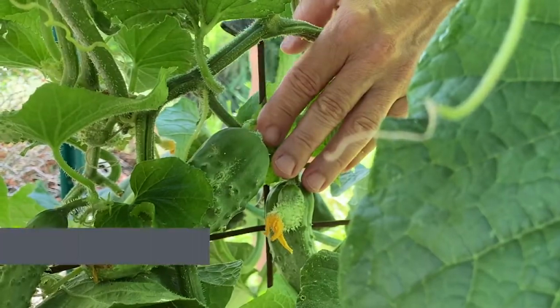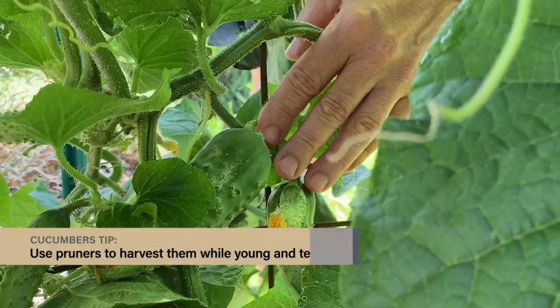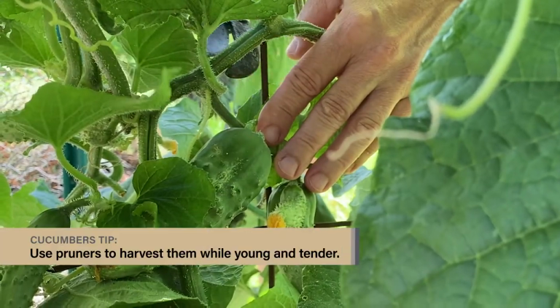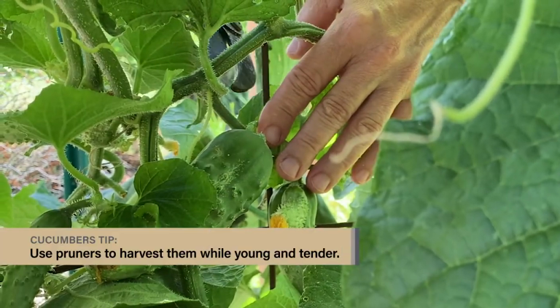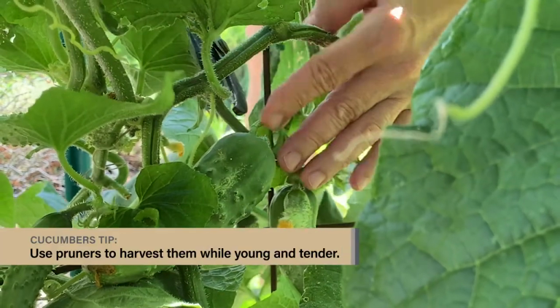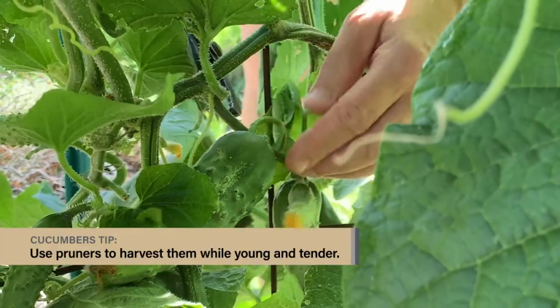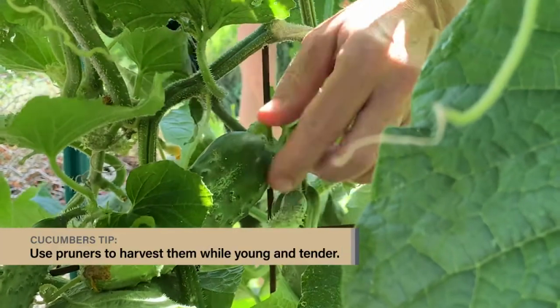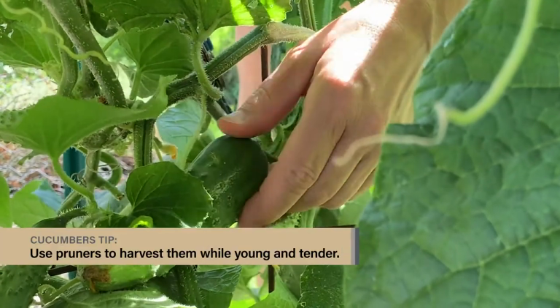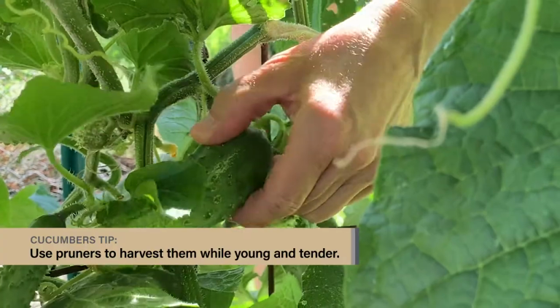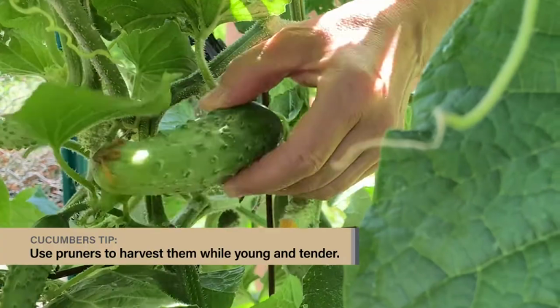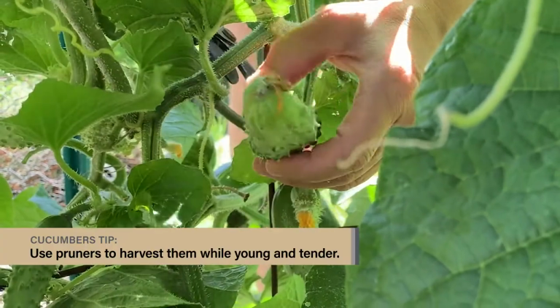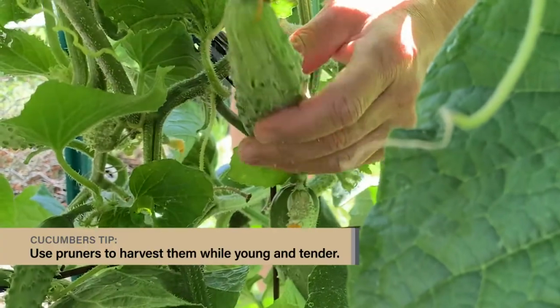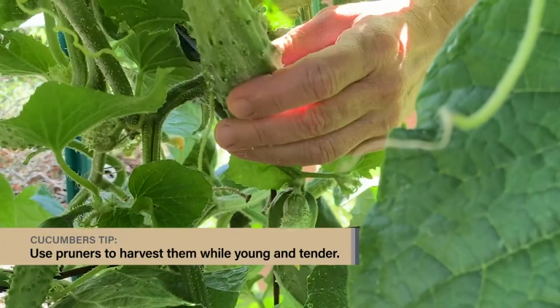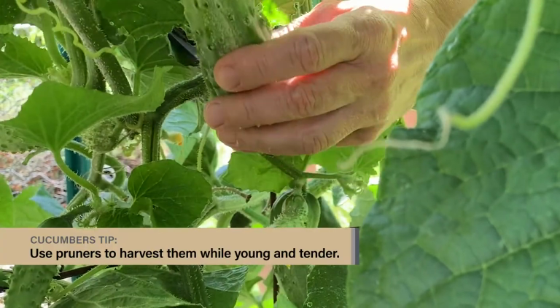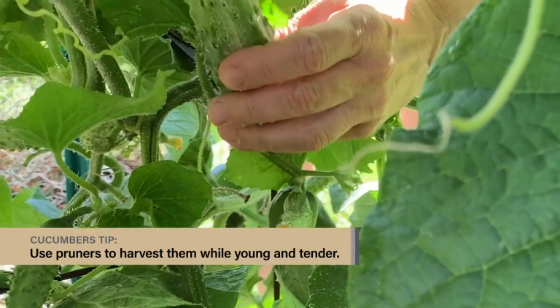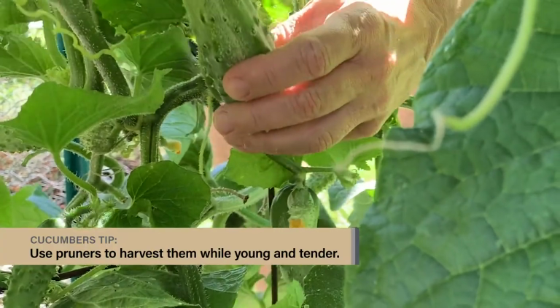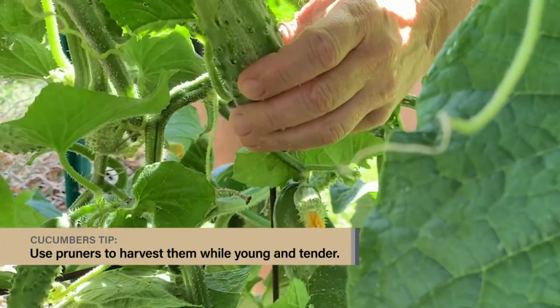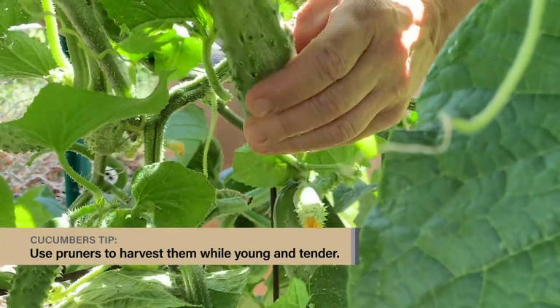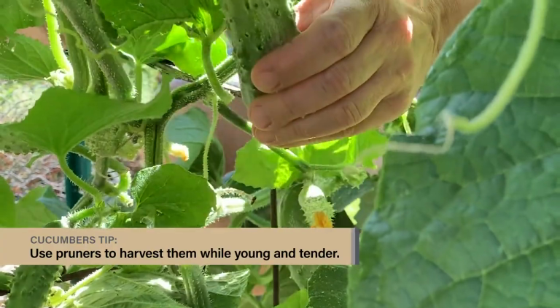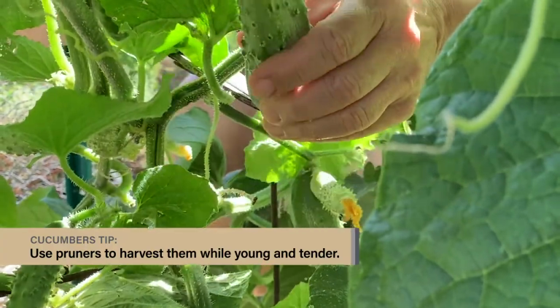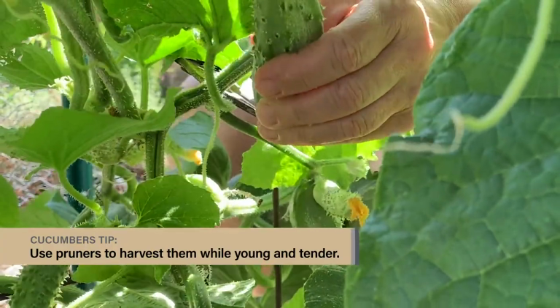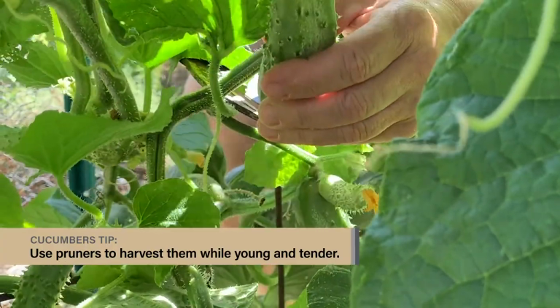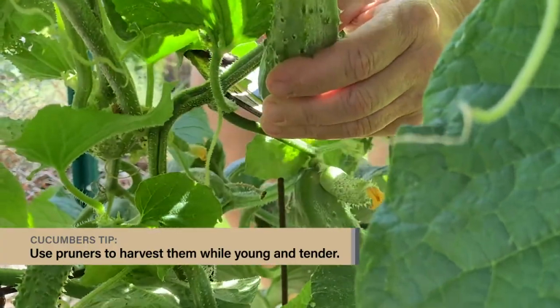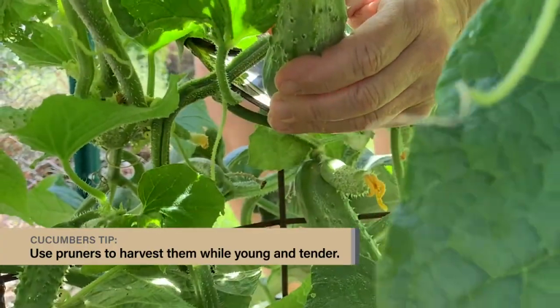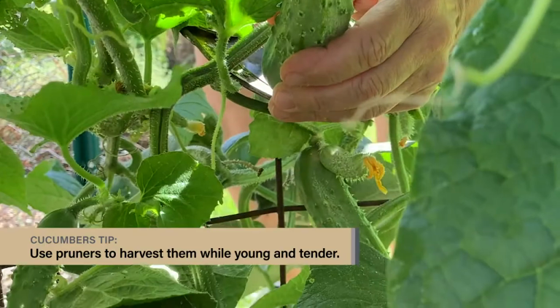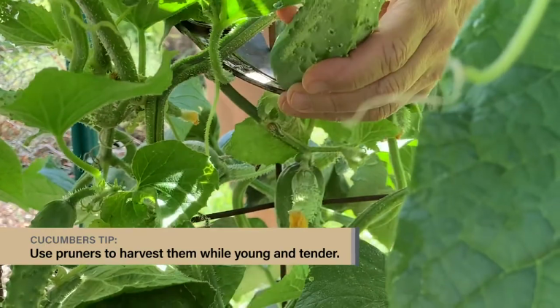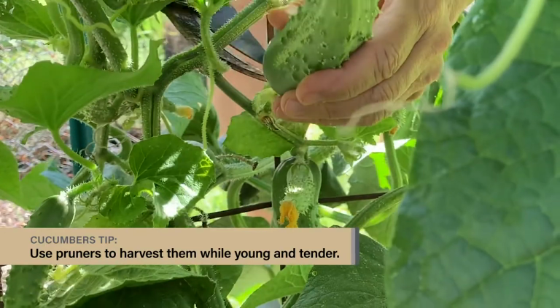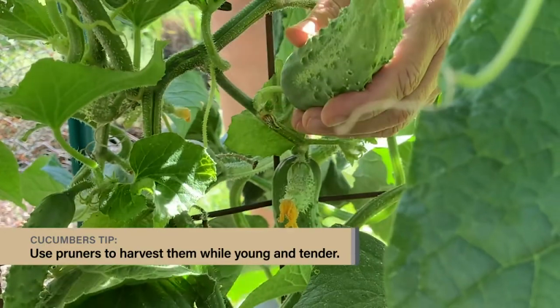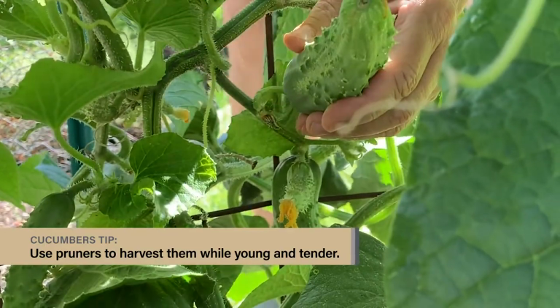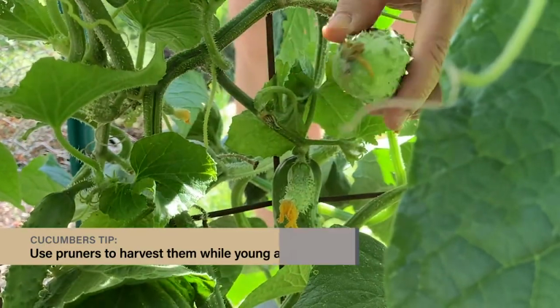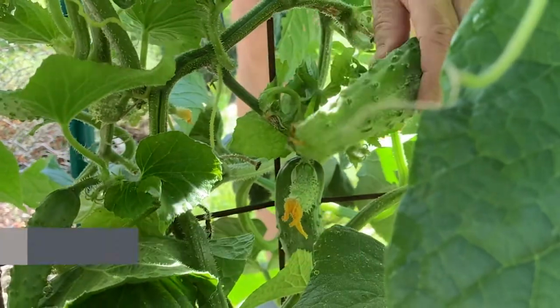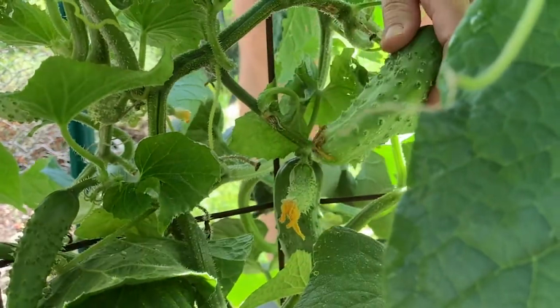Cucumbers are best harvested while they're still young and tender and before they get seedy inside. It's best to use a pruner or snips to cut from the vine. Keep them picked frequently to encourage more production.